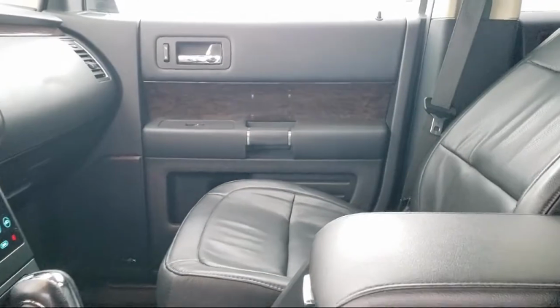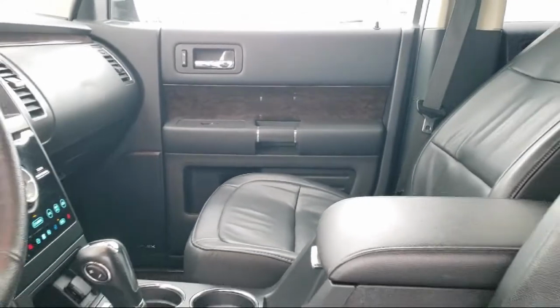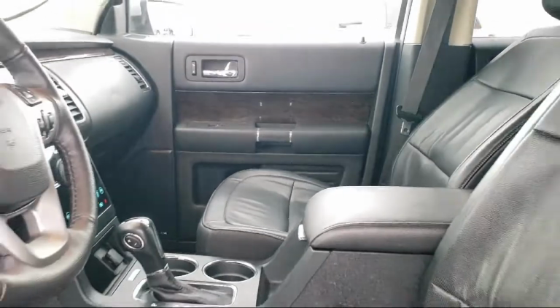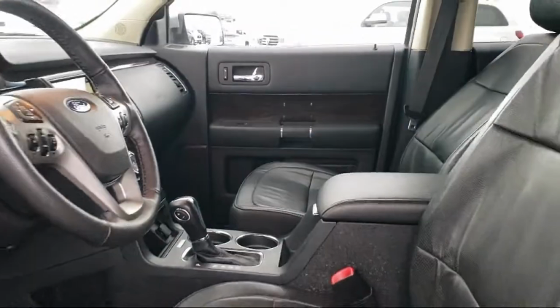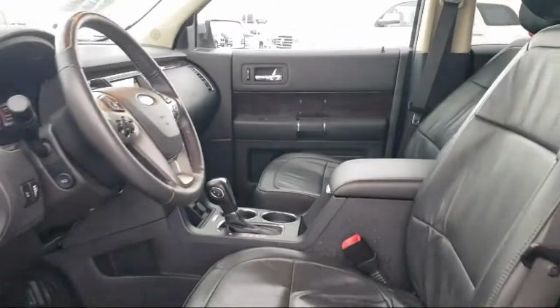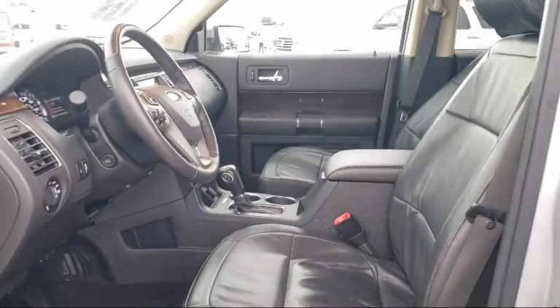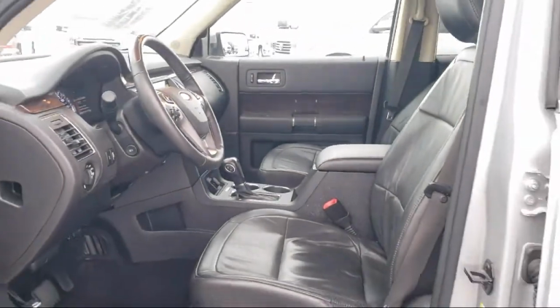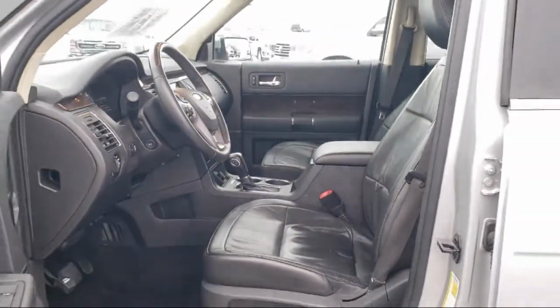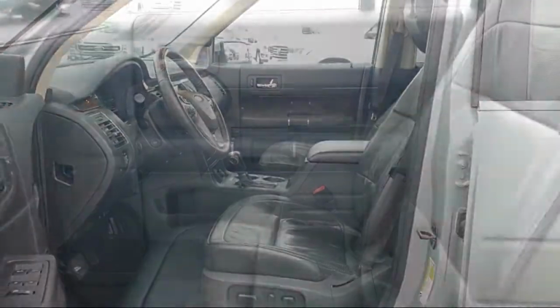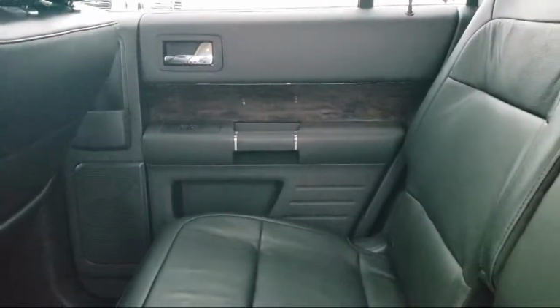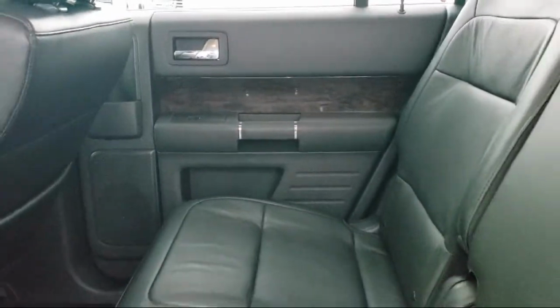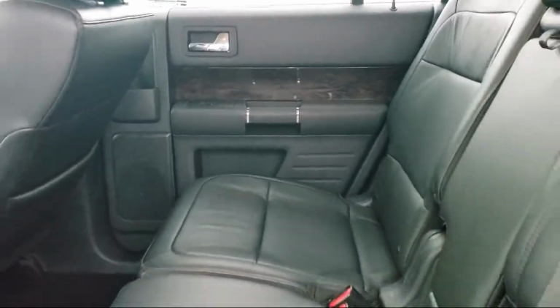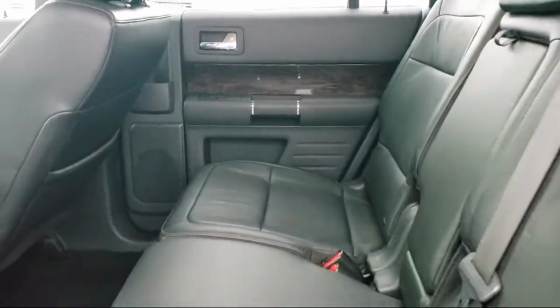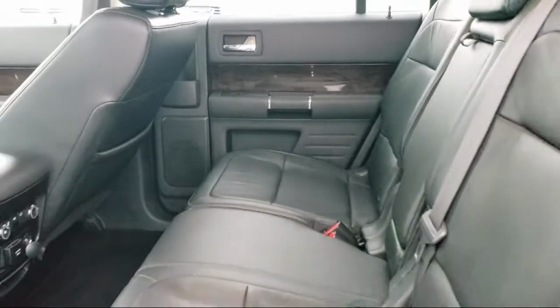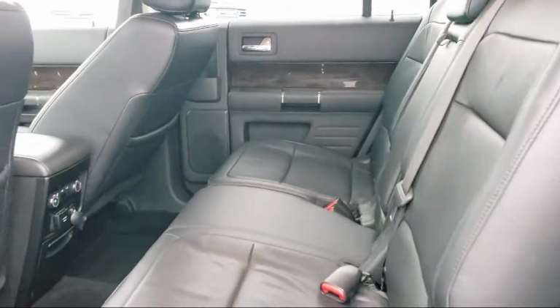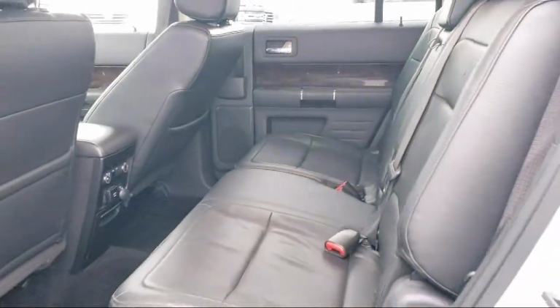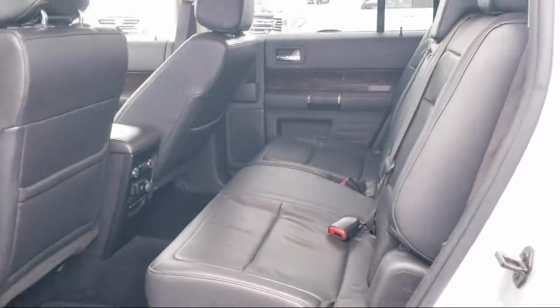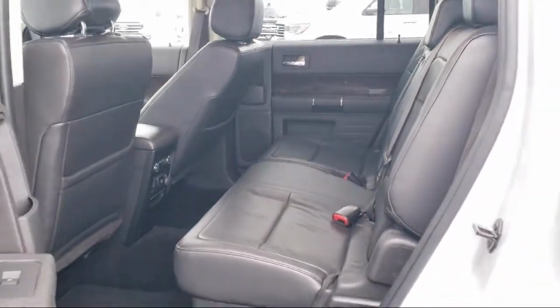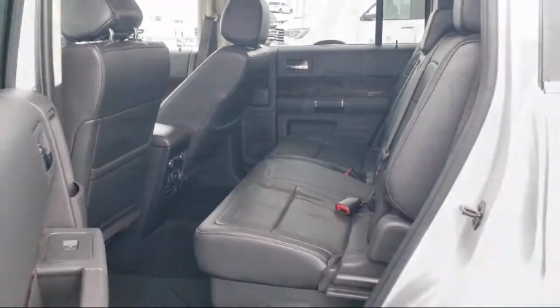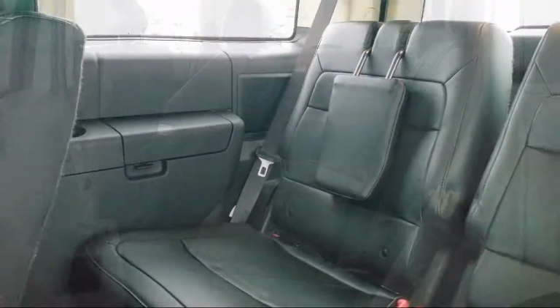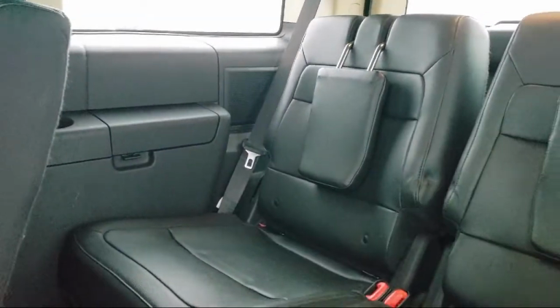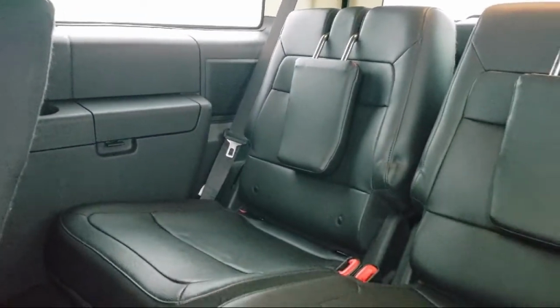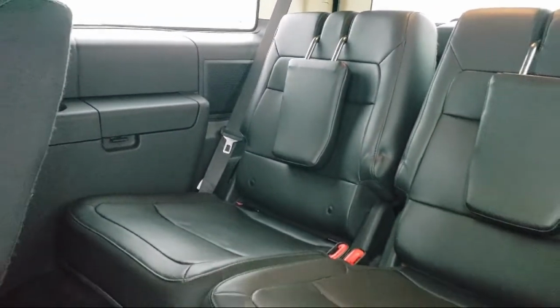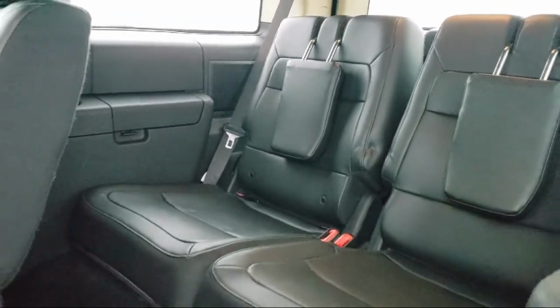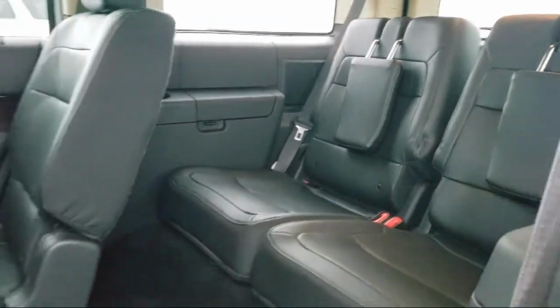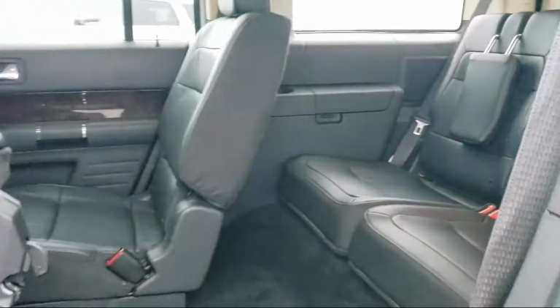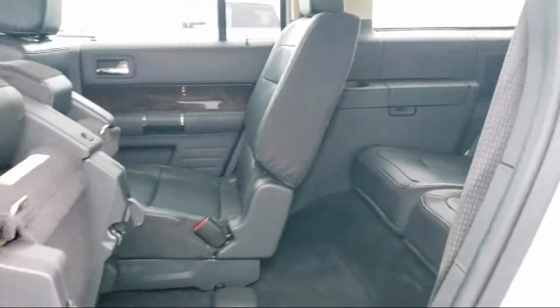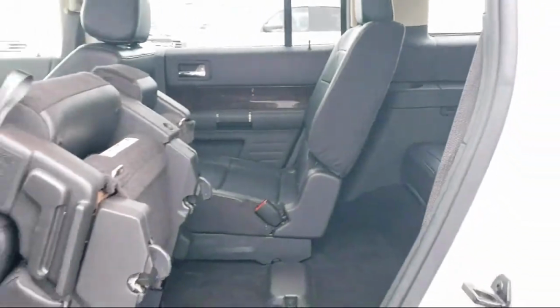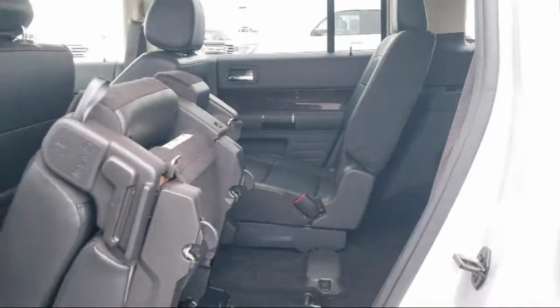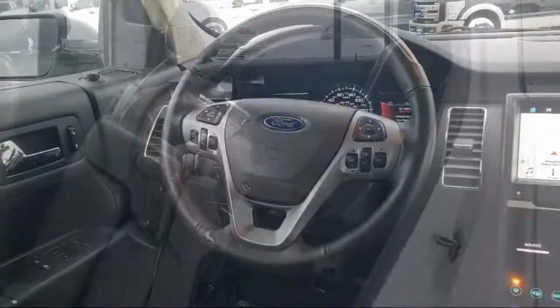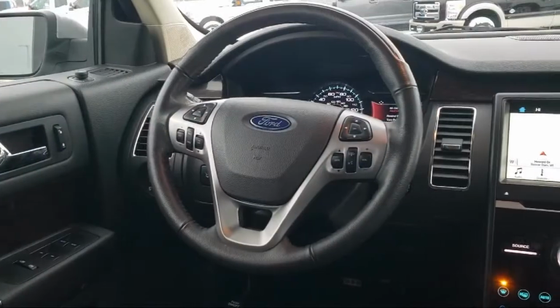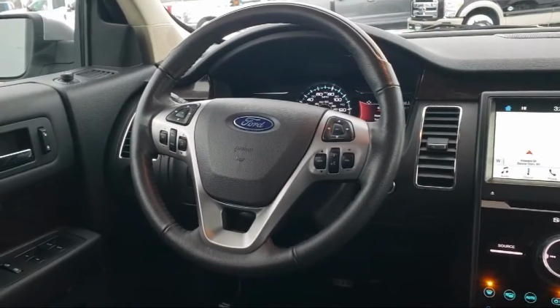Every vehicle goes through our detailed quality inspection before it's made available on the line, so you can buy with confidence here at Summit Ford. Our friendly and knowledgeable staff is here to ensure you get exactly what you want in your new vehicle.